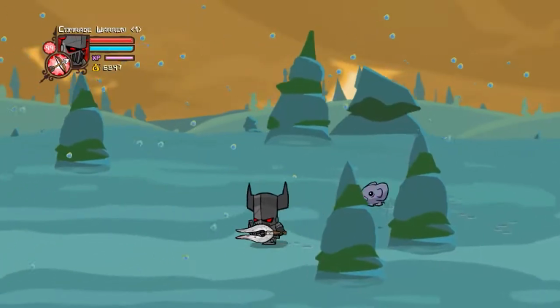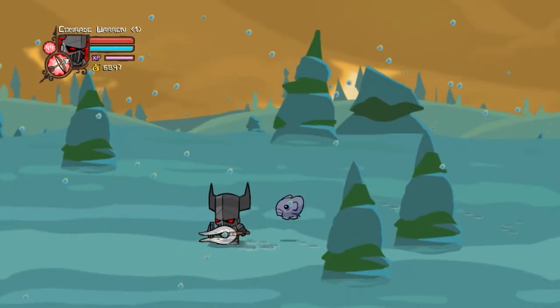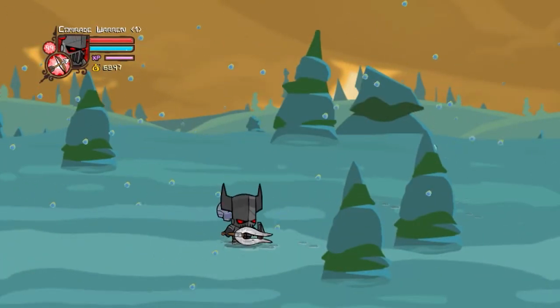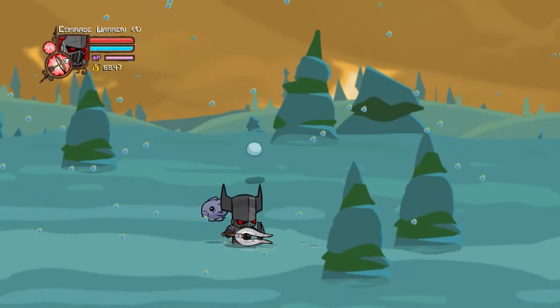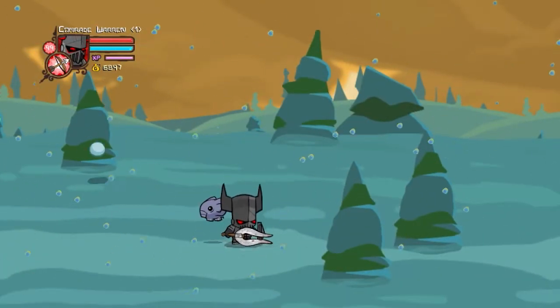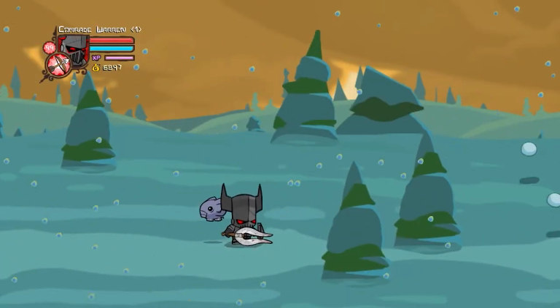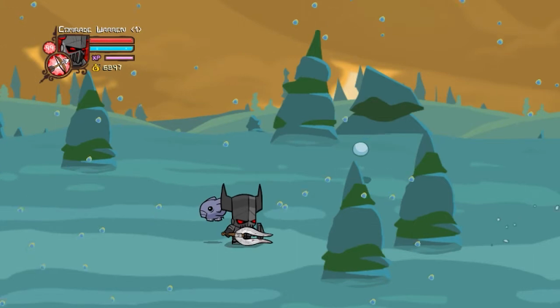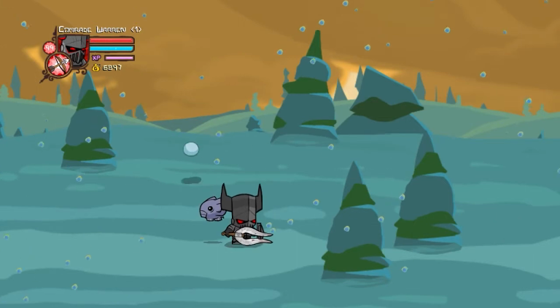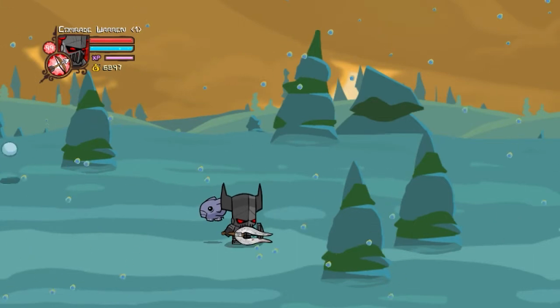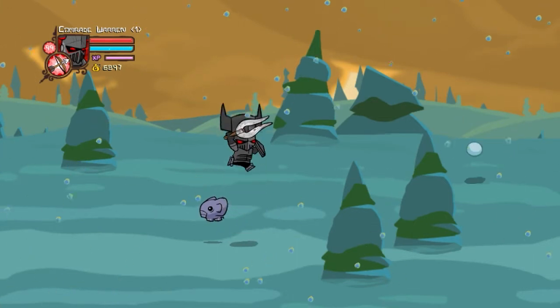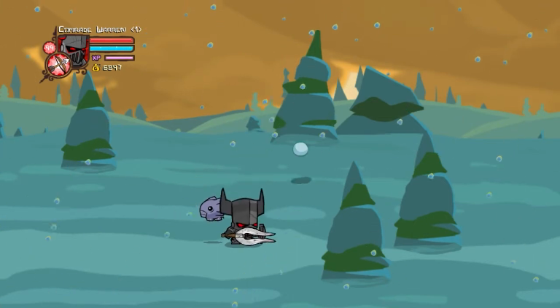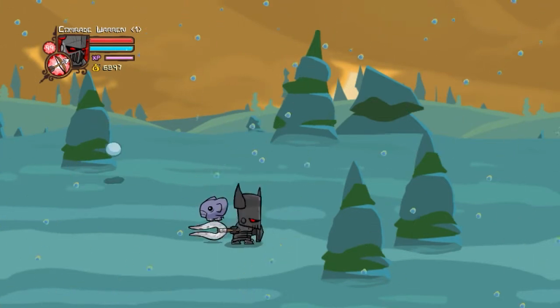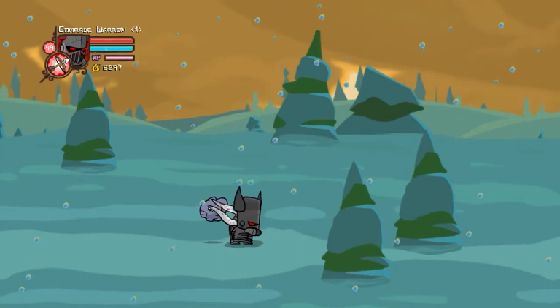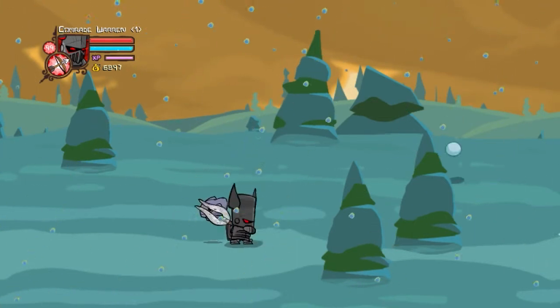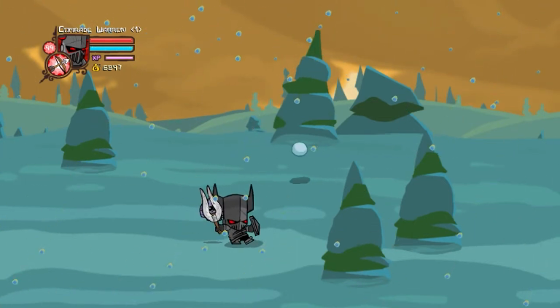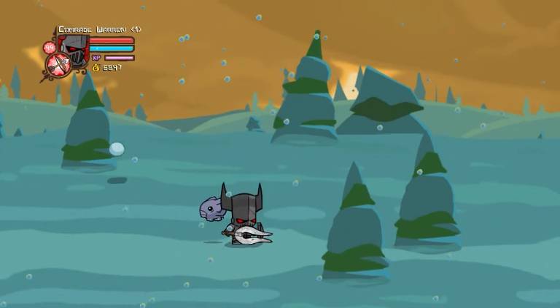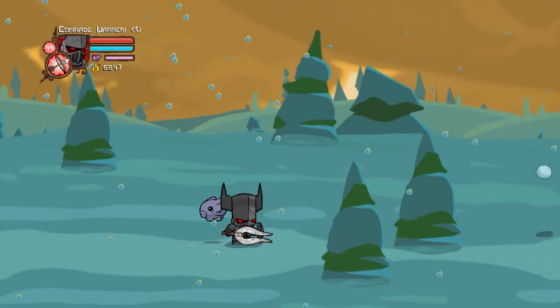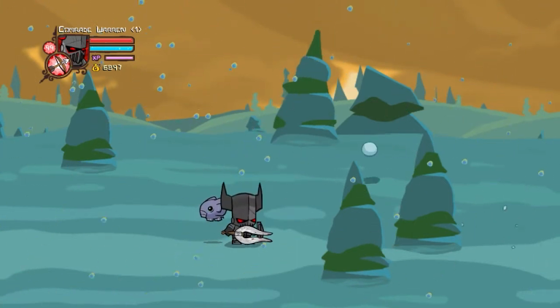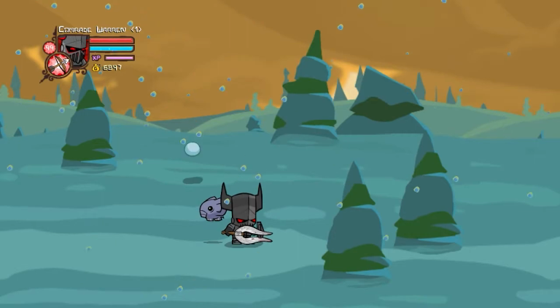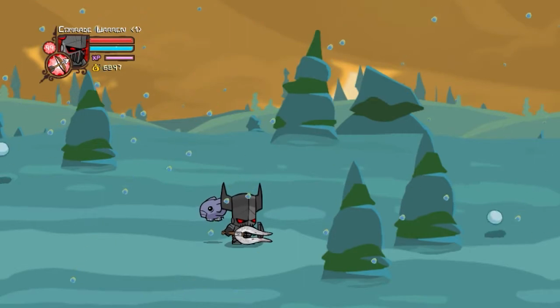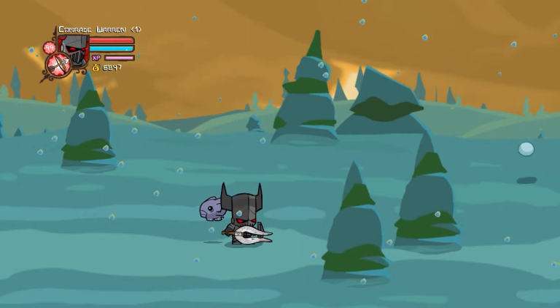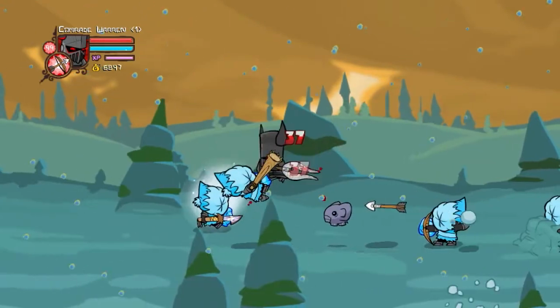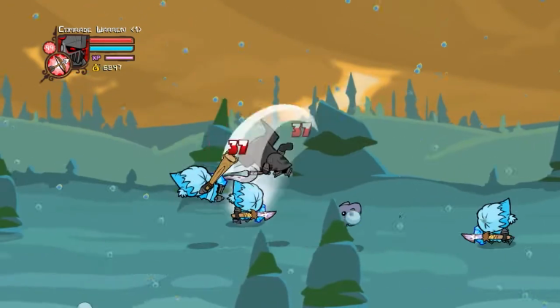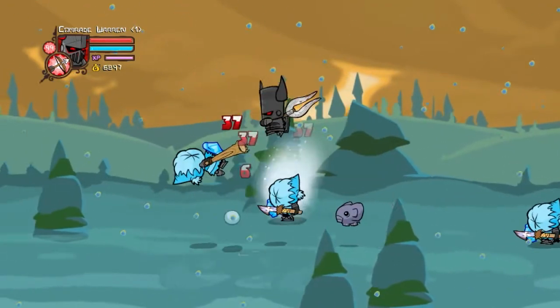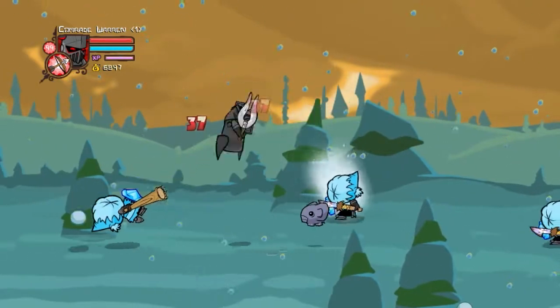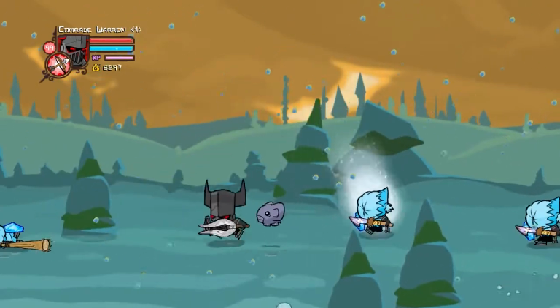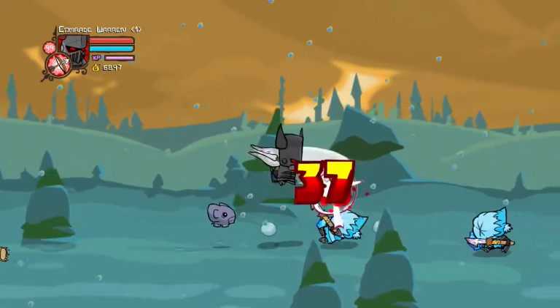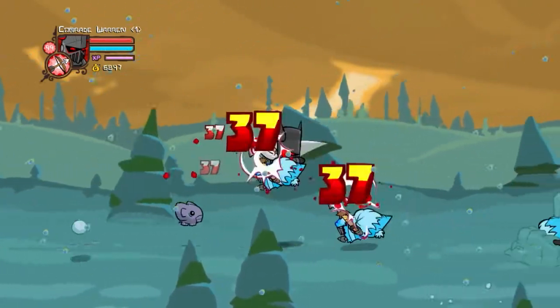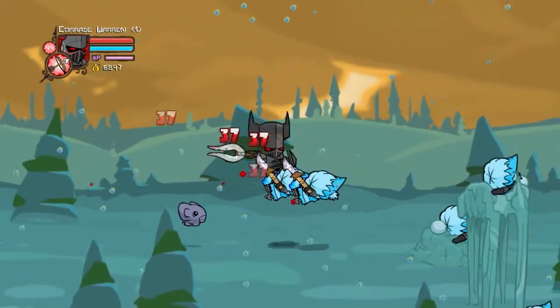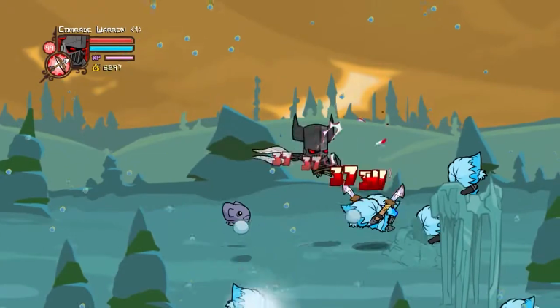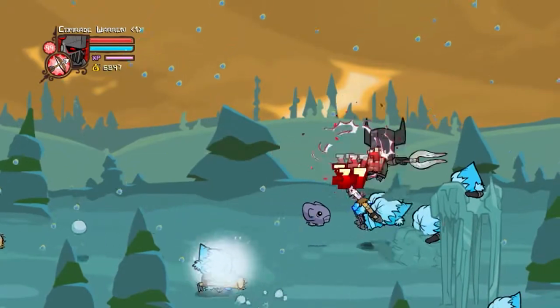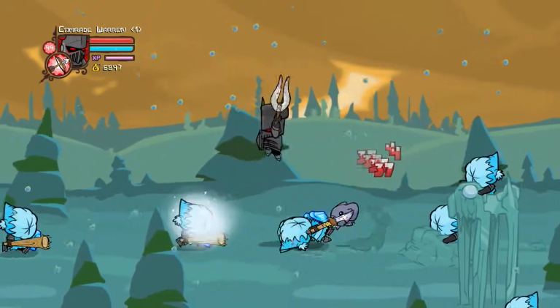Once you've mastered that, you can move on to the harder methods. The first one is jumping, using four light attacks, and then one heavy attack. Allow me to demonstrate. Doing this will knock your enemy into the ground, doing extra damage.